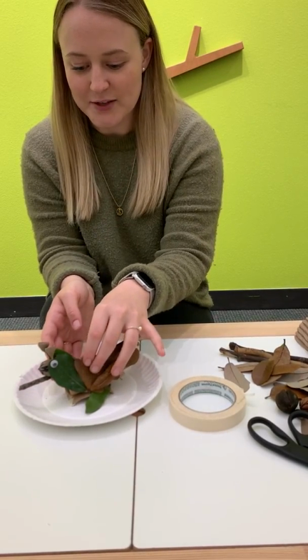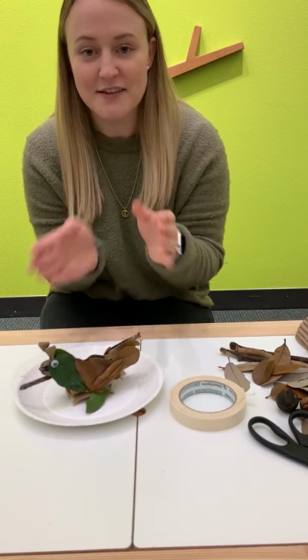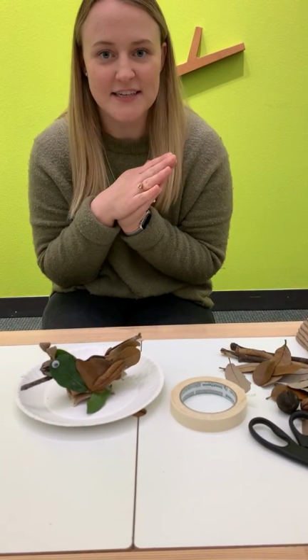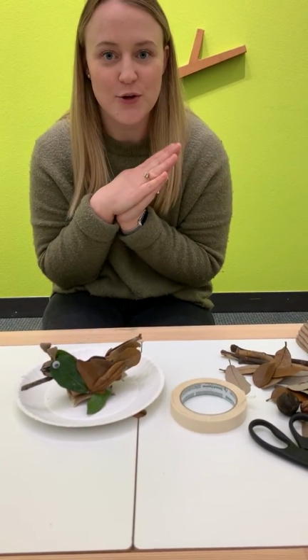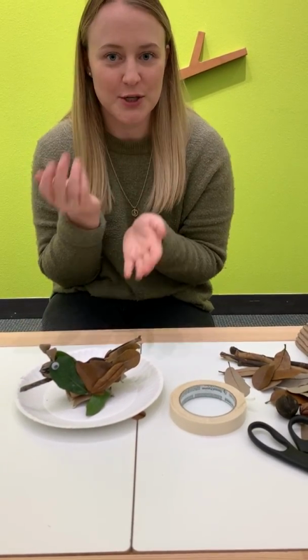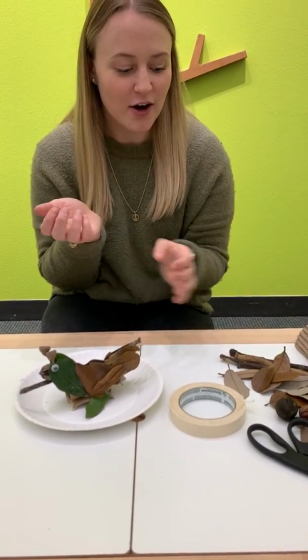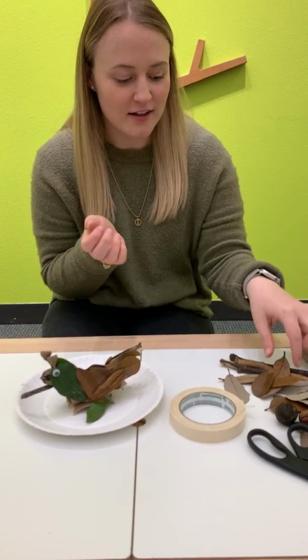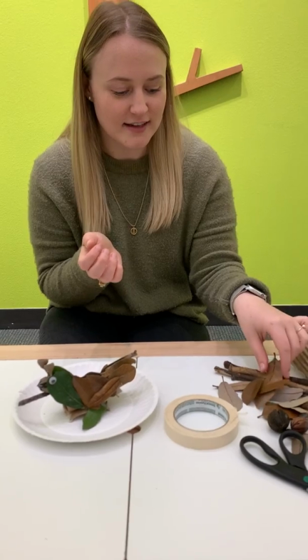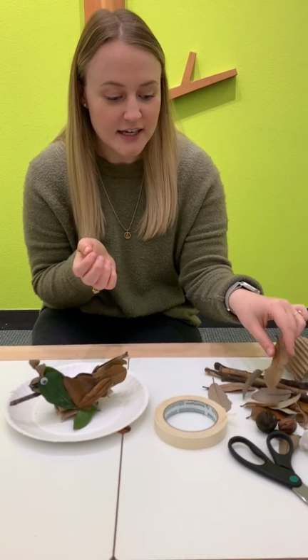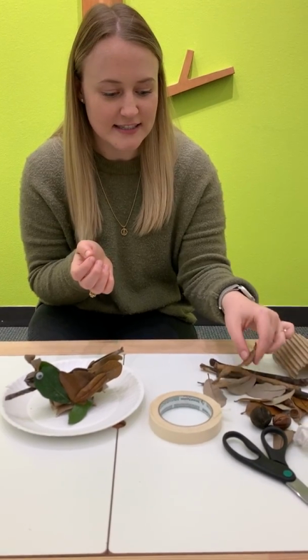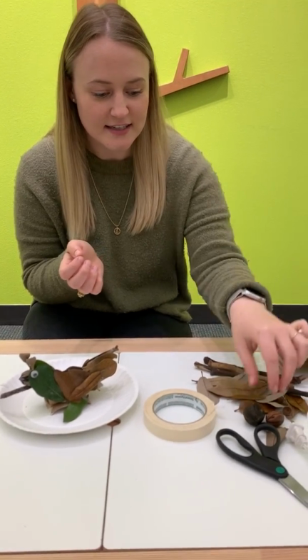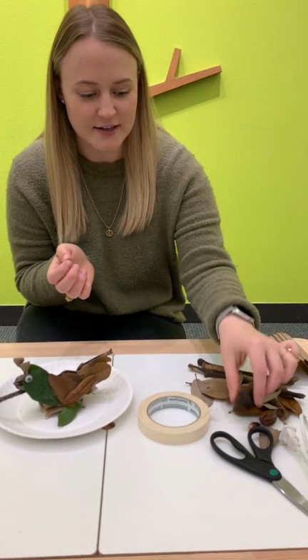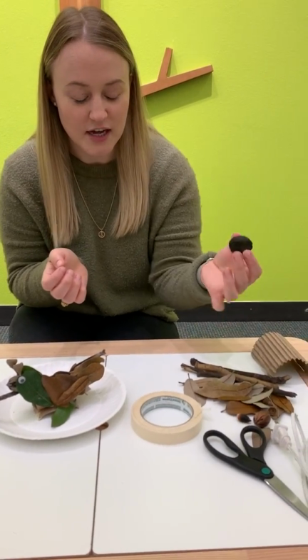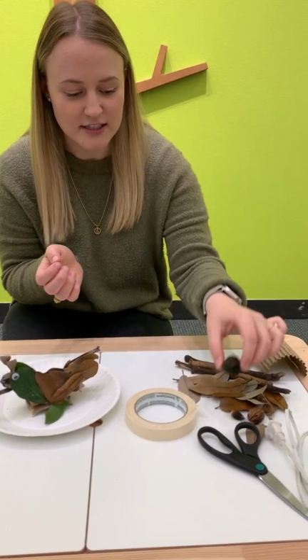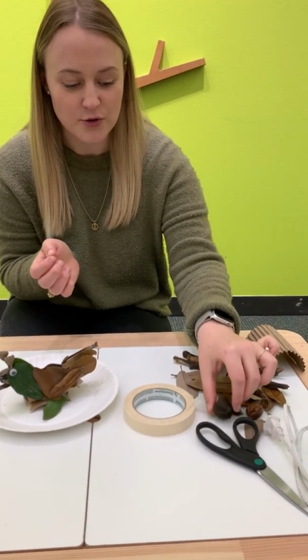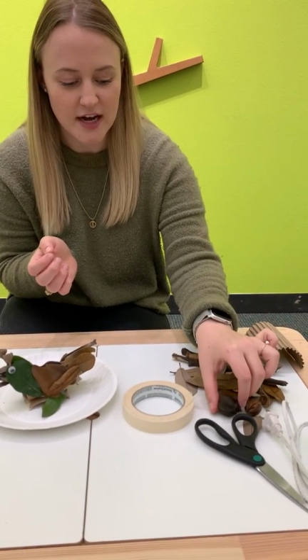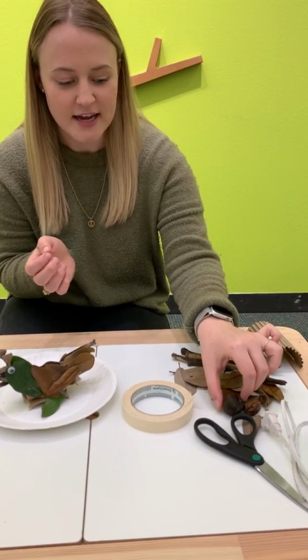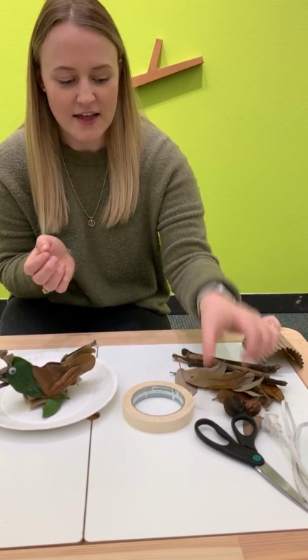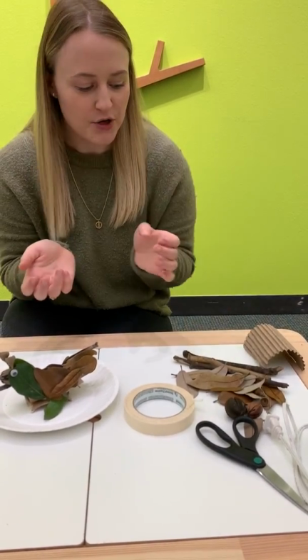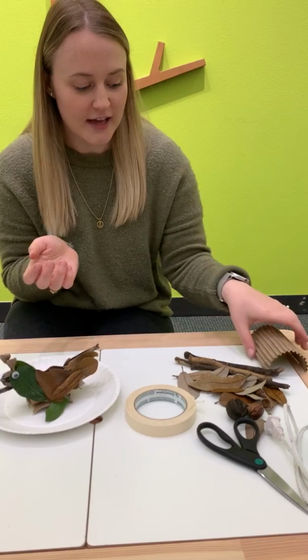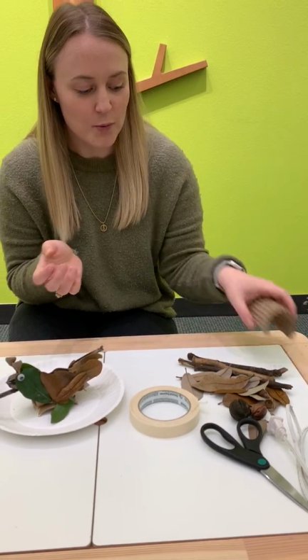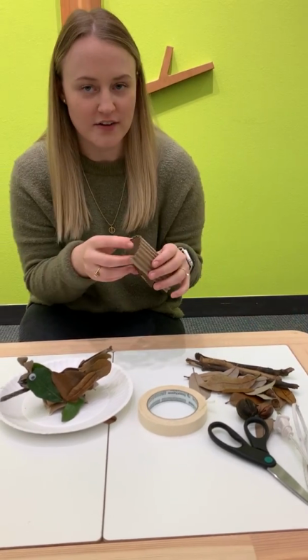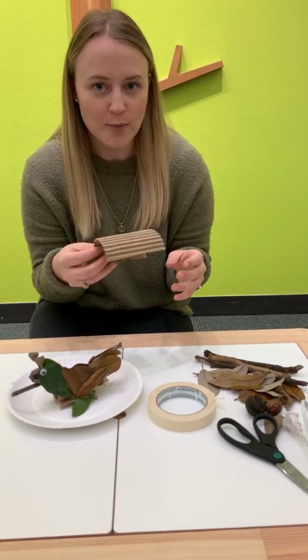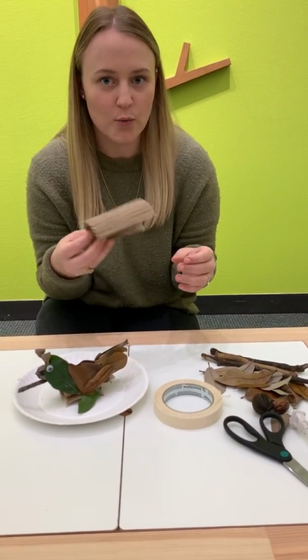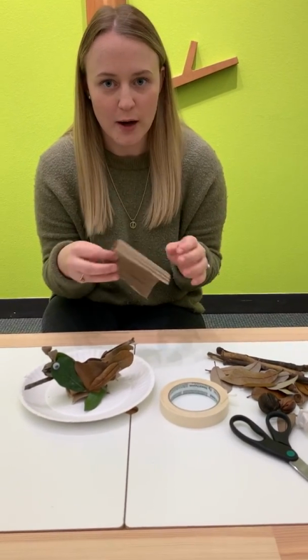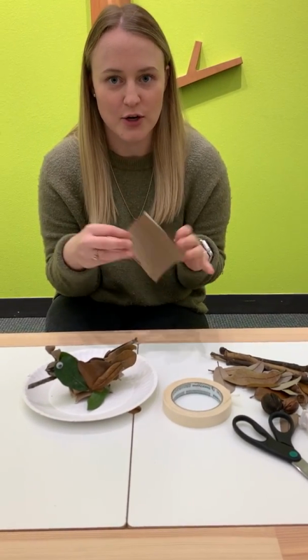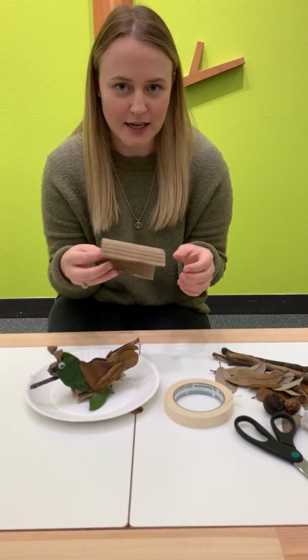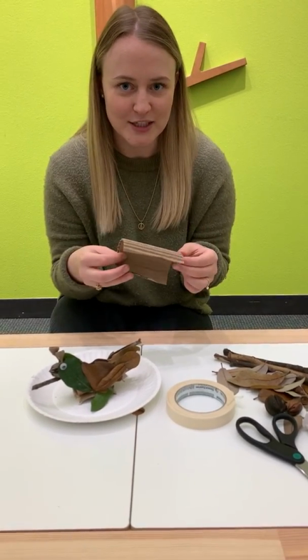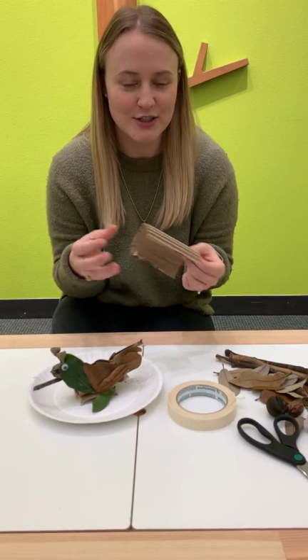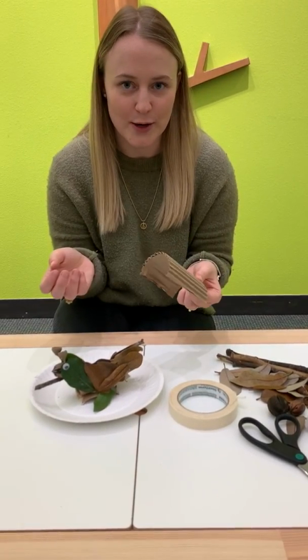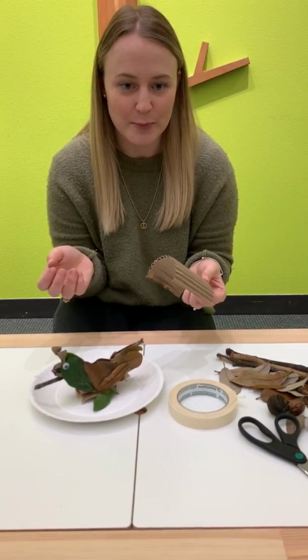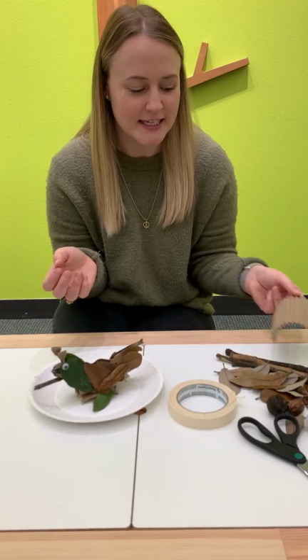This is a fun activity. You can go into your backyard and collect things like leaves and sticks and any sort of nuts or seeds that you can find, and then see what you have at home. If you have any cardboard, water bottles, or other recycled materials, this is a great way to repurpose them.